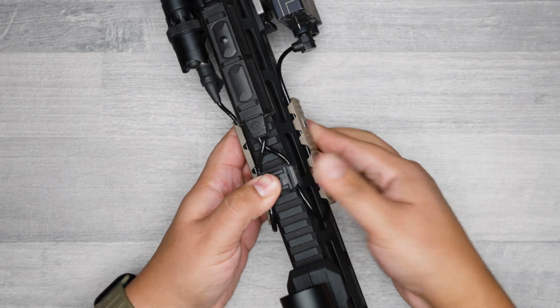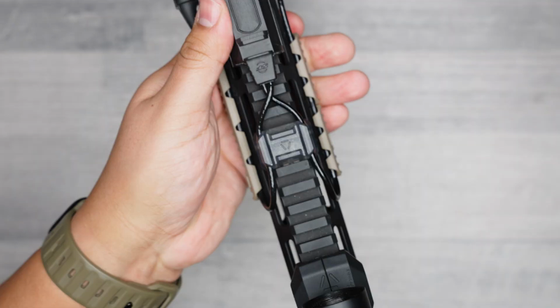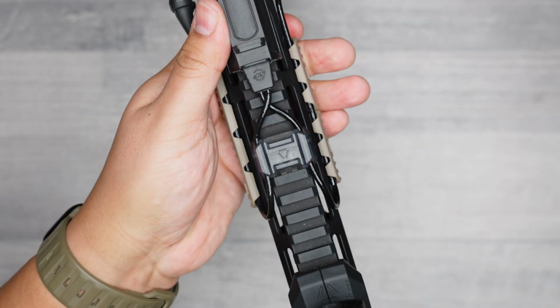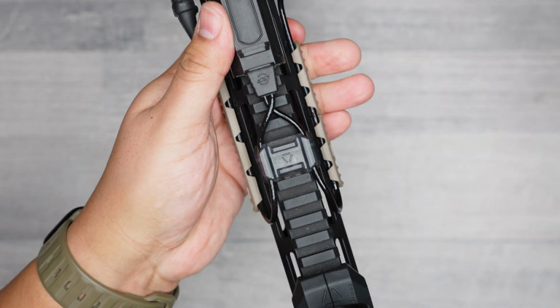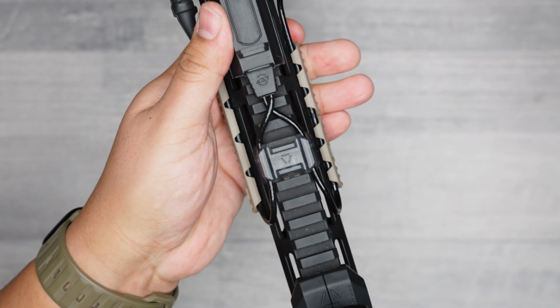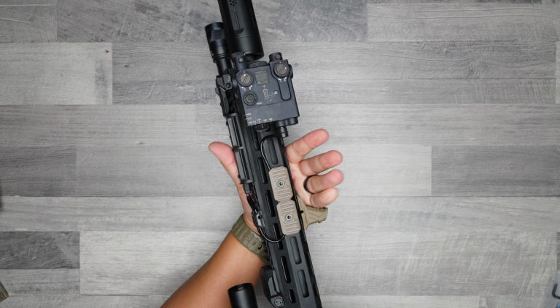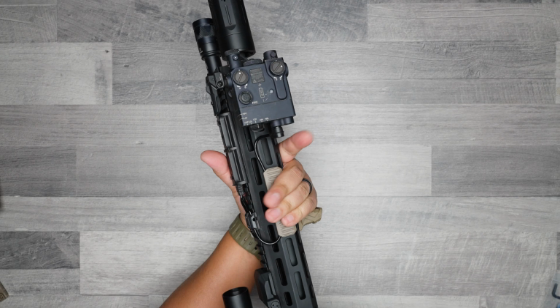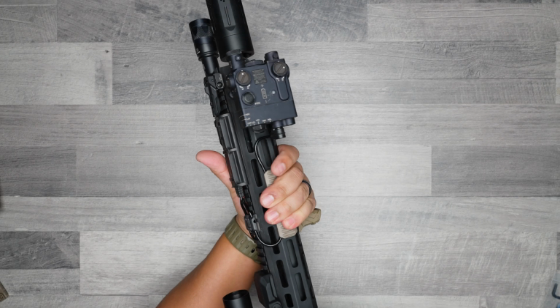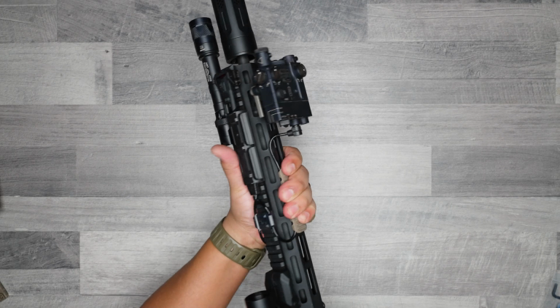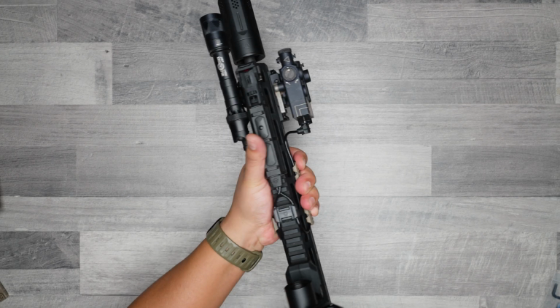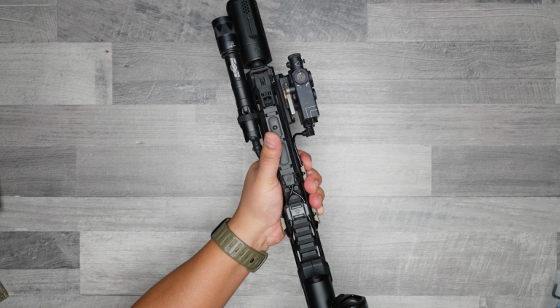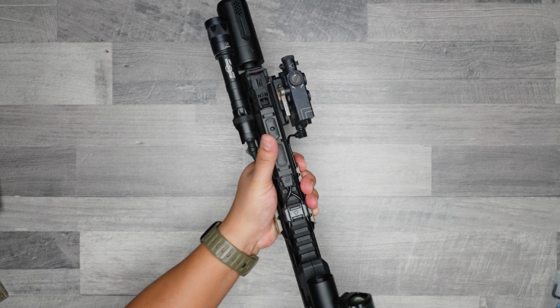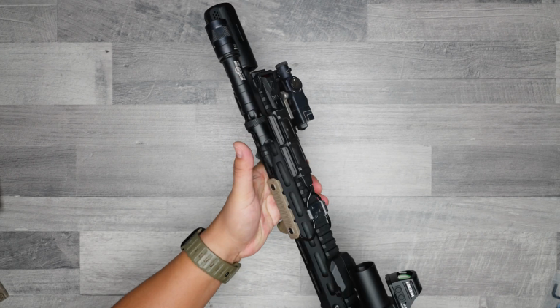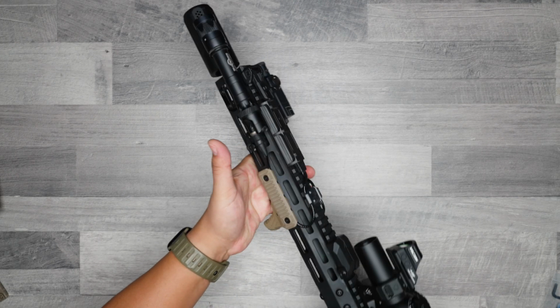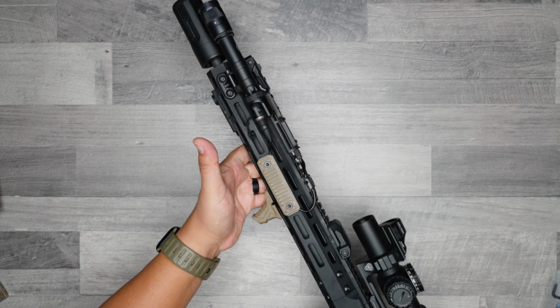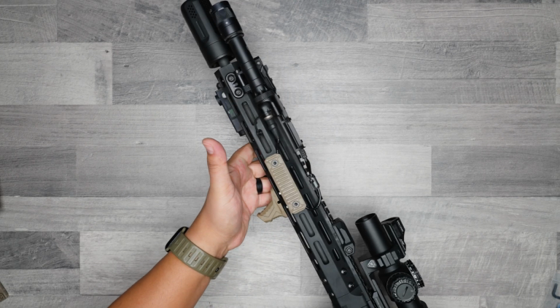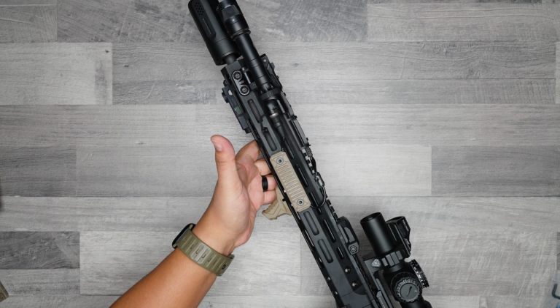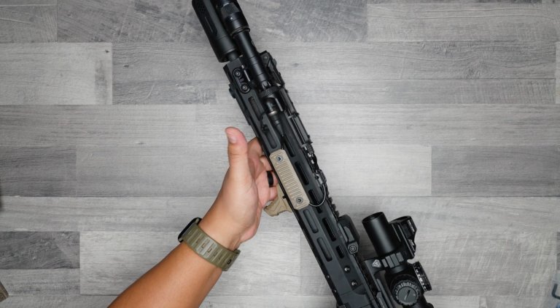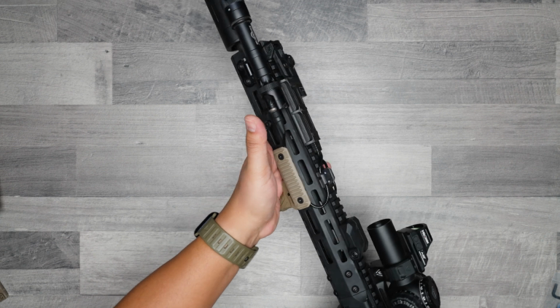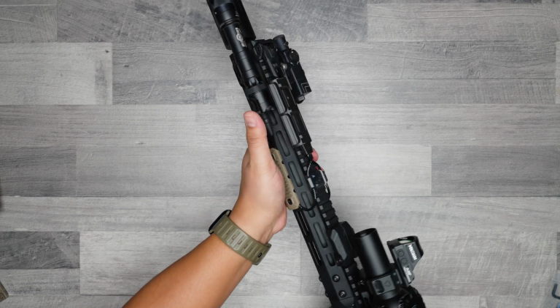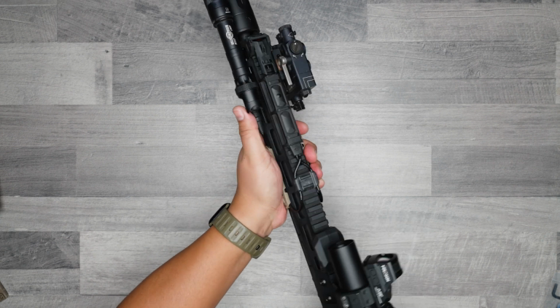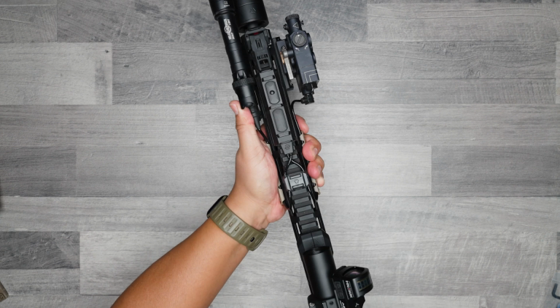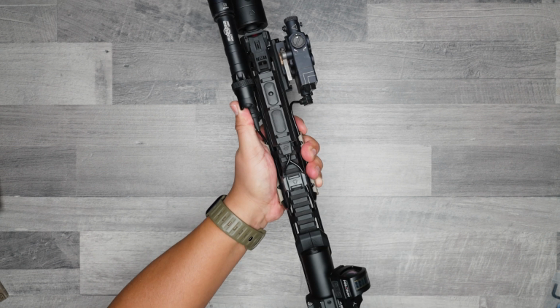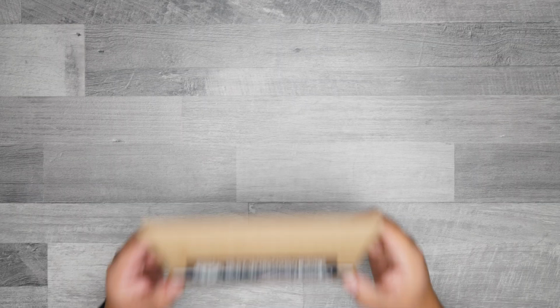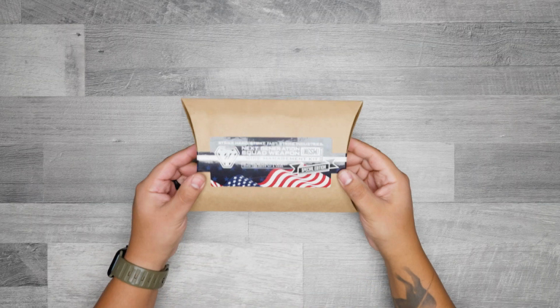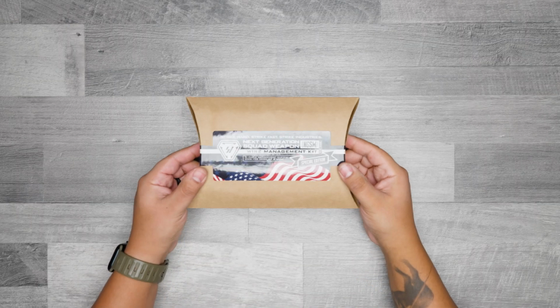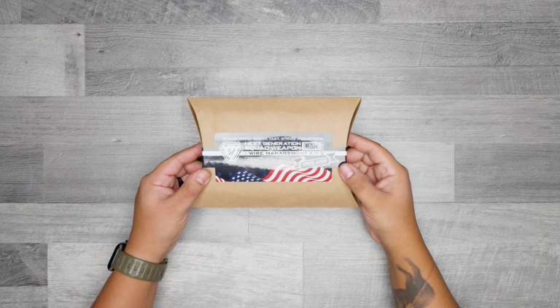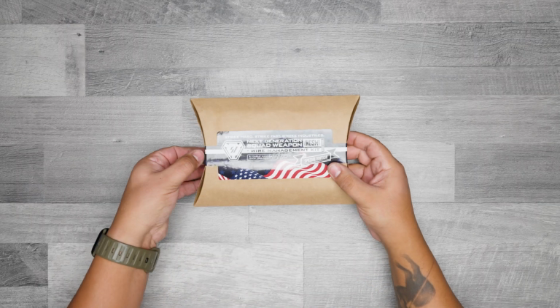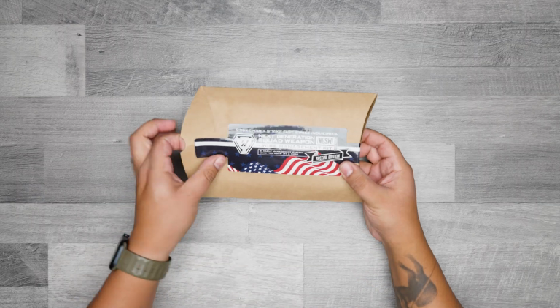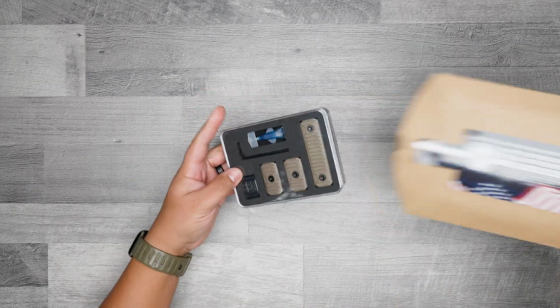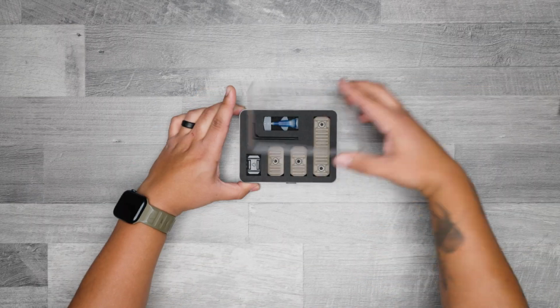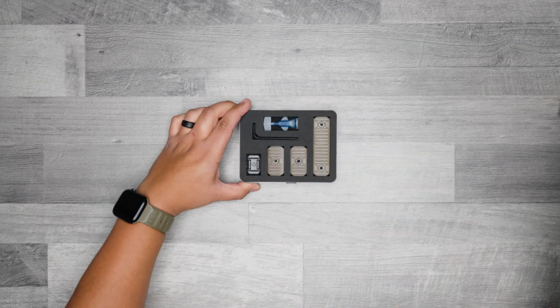The covers not only increase comfort, but also provide a positive tactile feeling for better weapon manipulation. For a limited time, this kit comes in a special limited edition case and packaging as well.